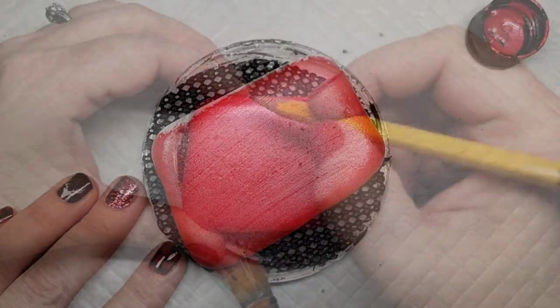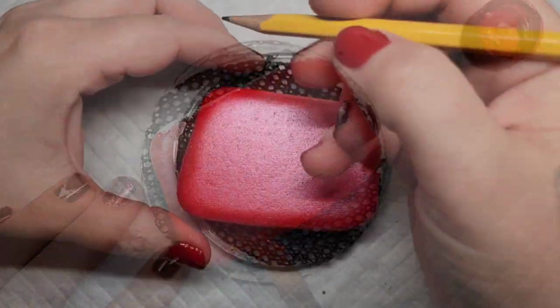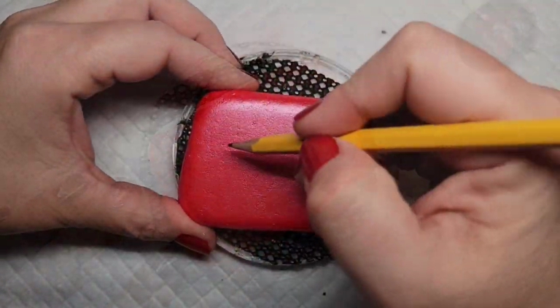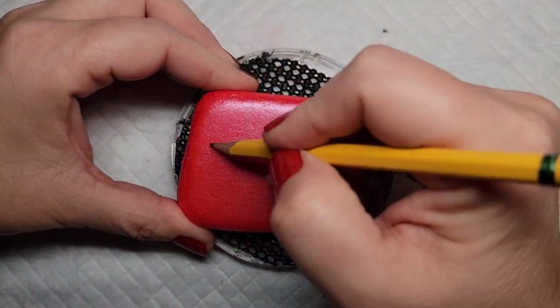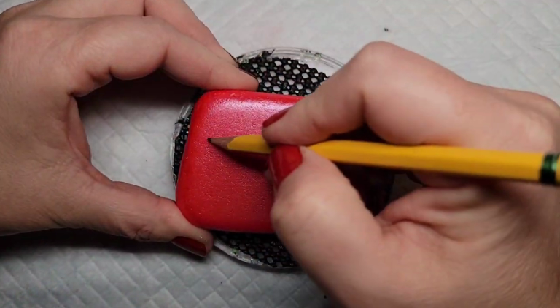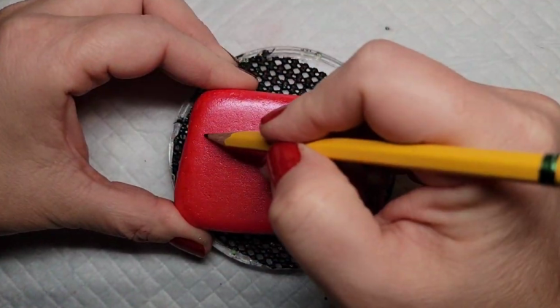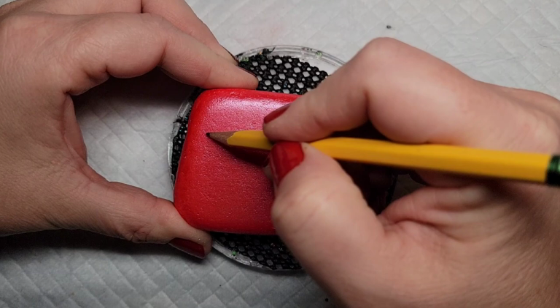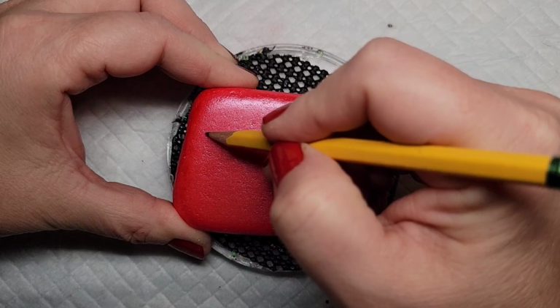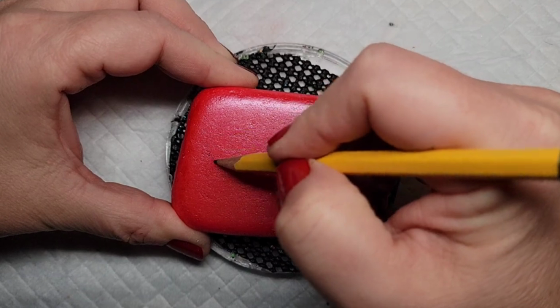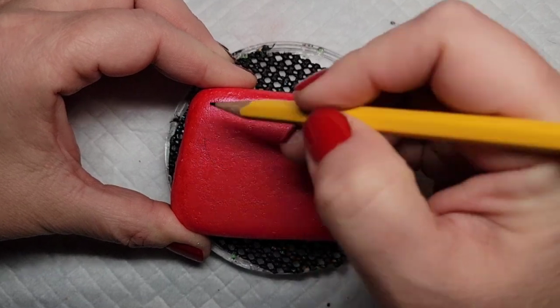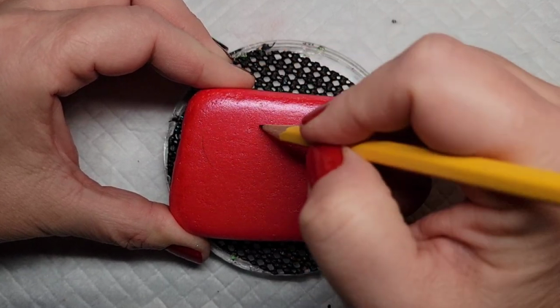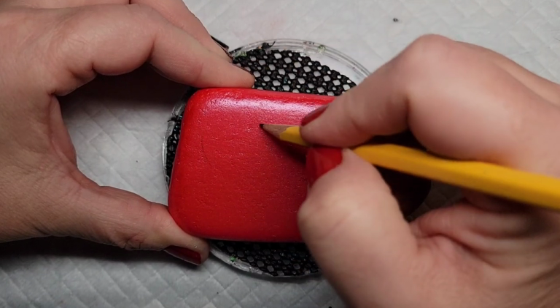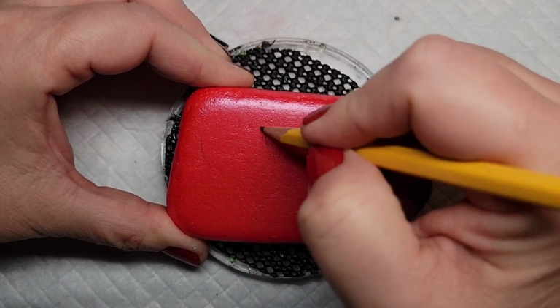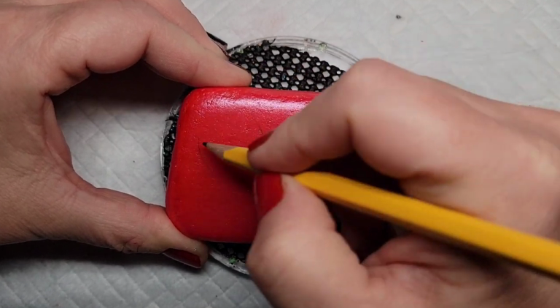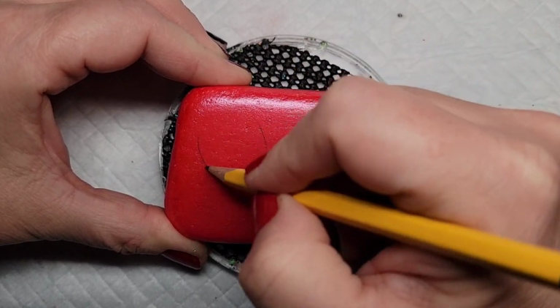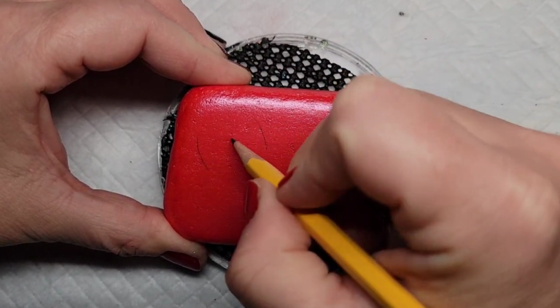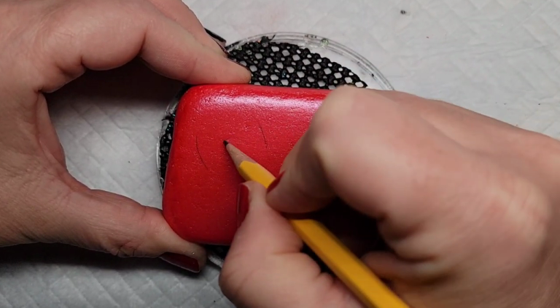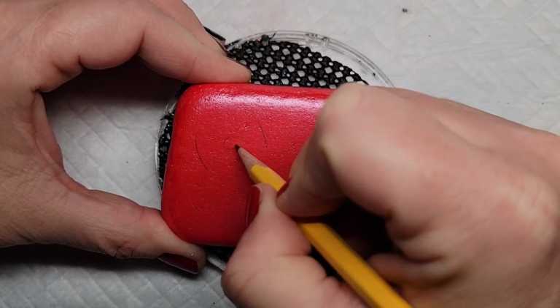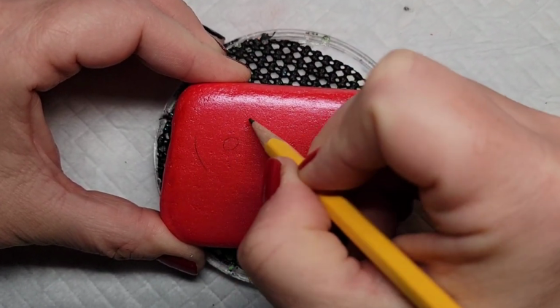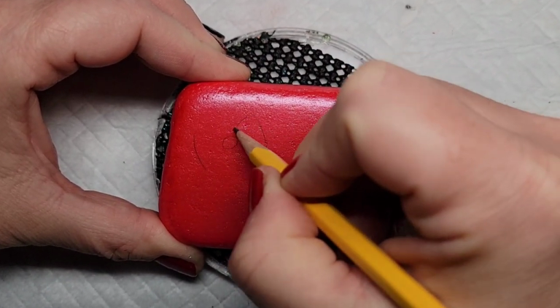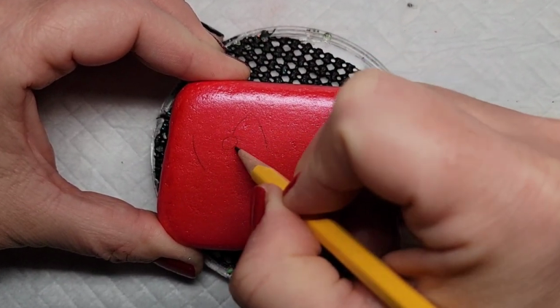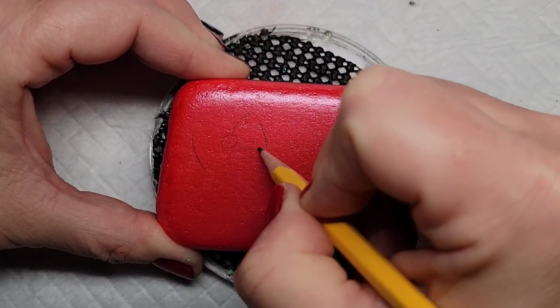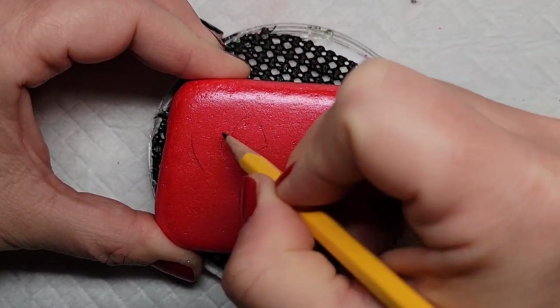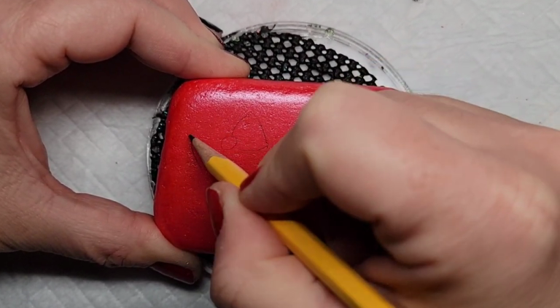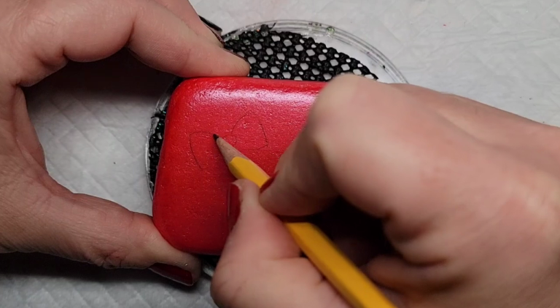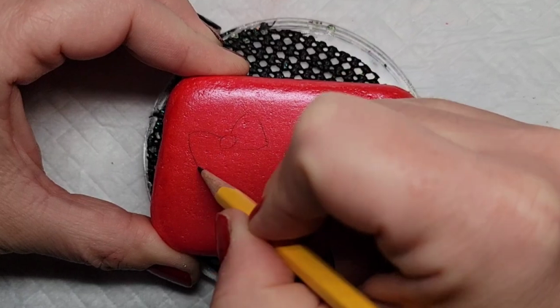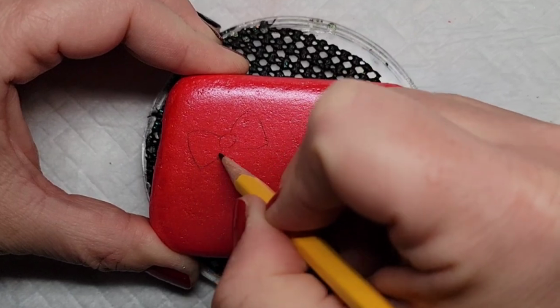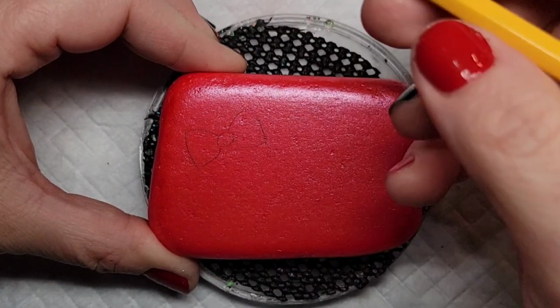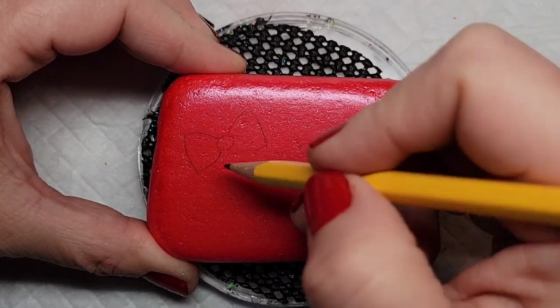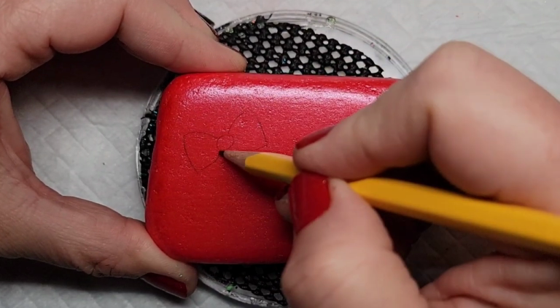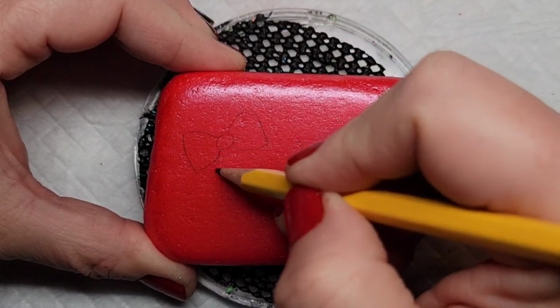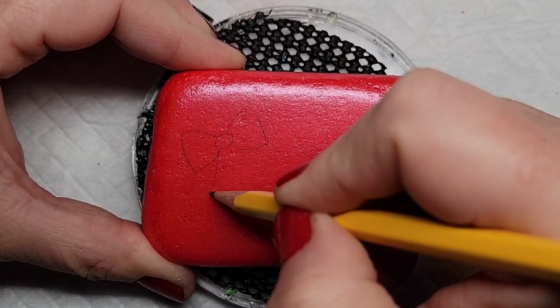Then I'm going to take a pencil and line out the ribbon for this gift — first the bow, and then I'm going to line out the ribbon going in four directions on the gift.